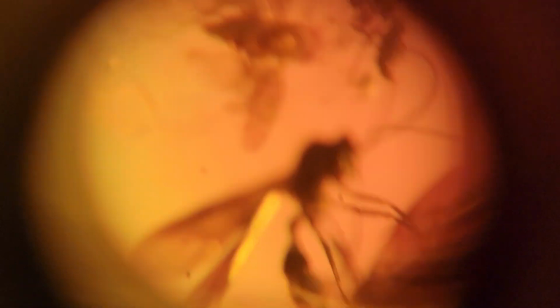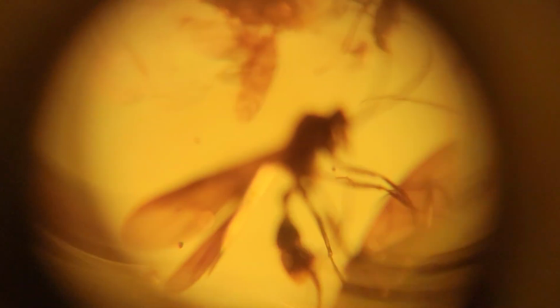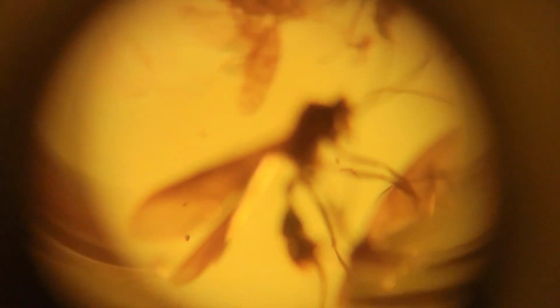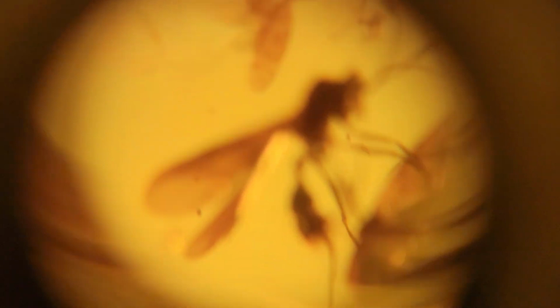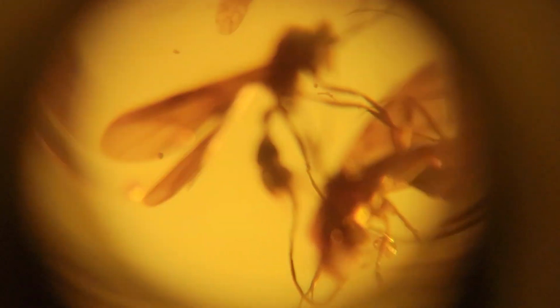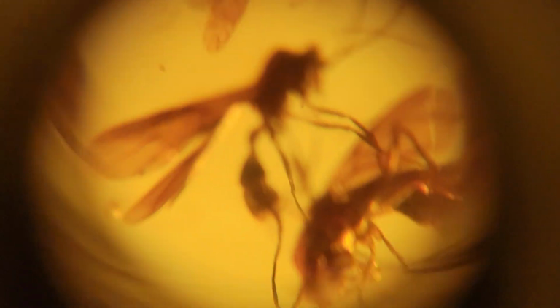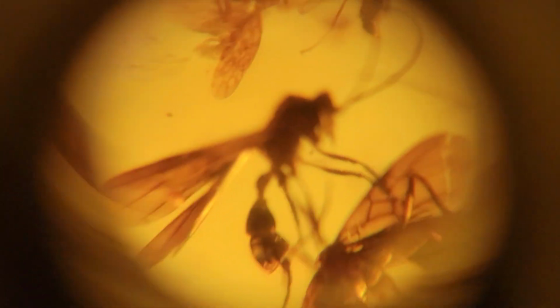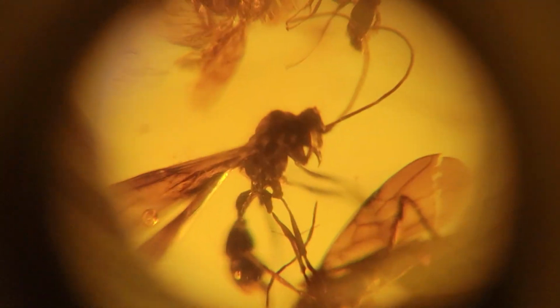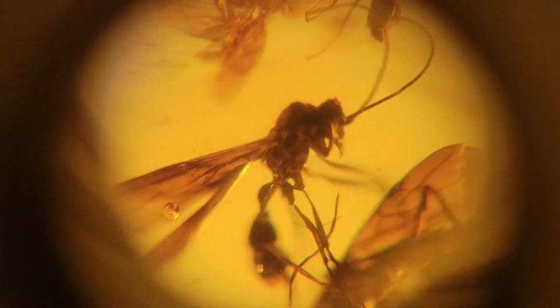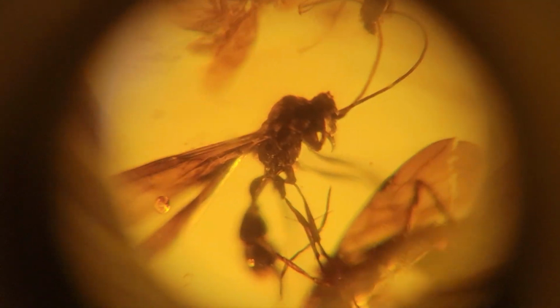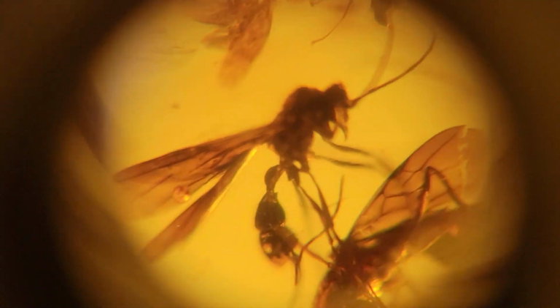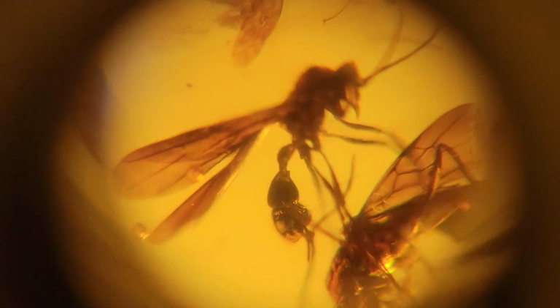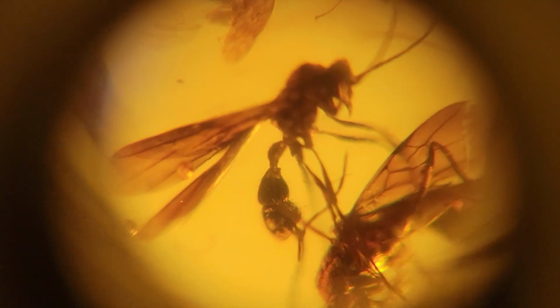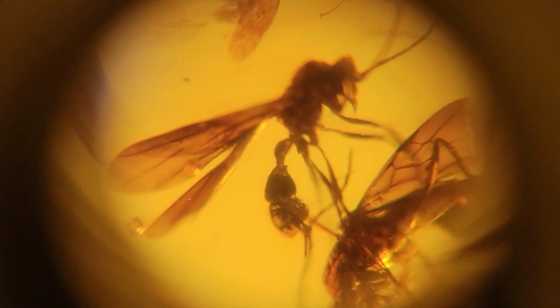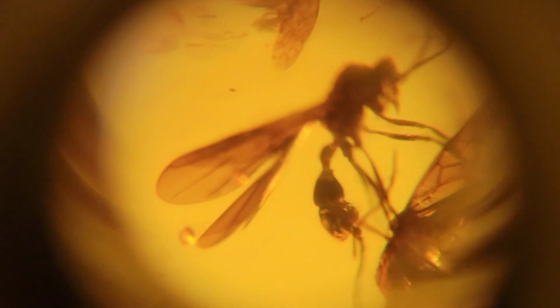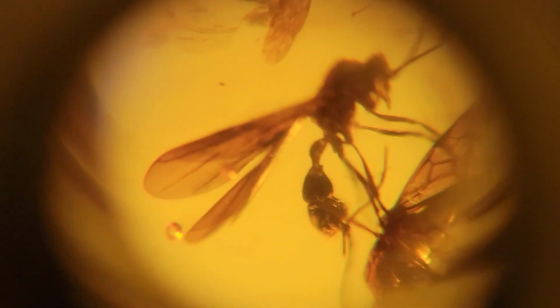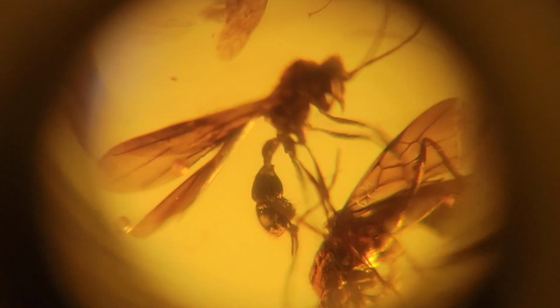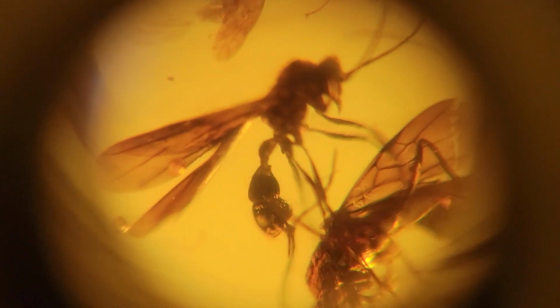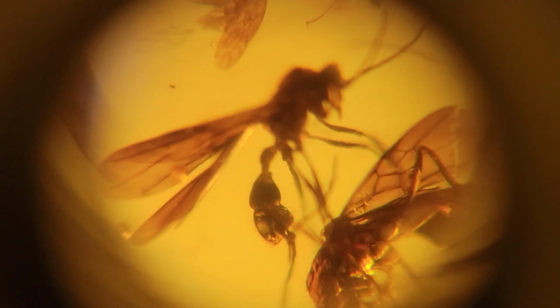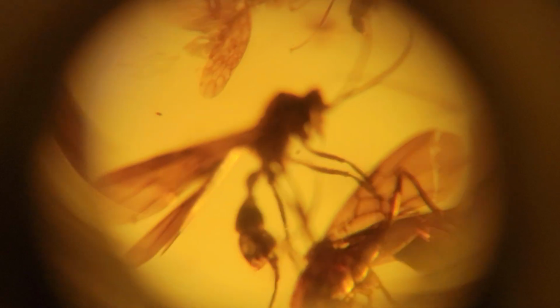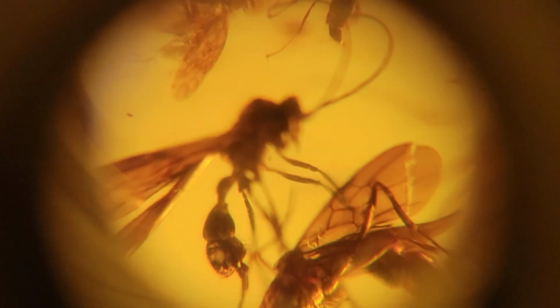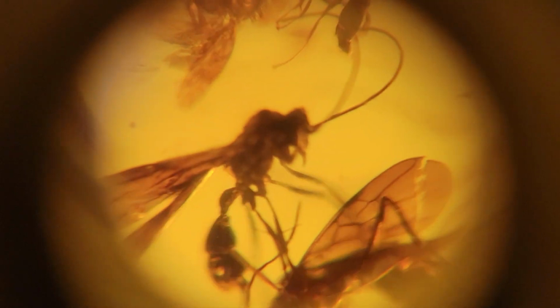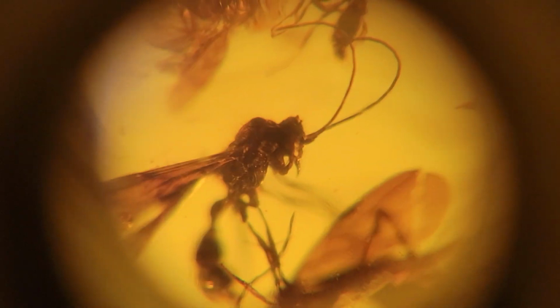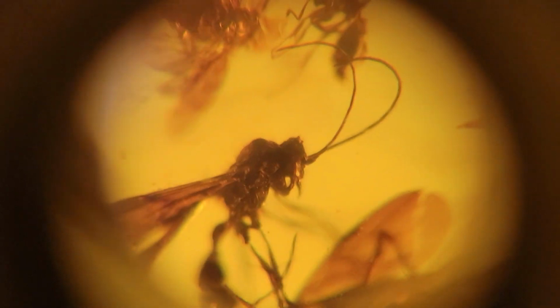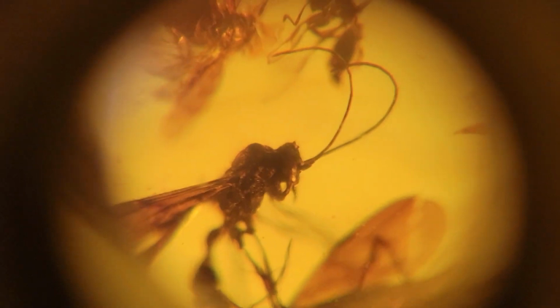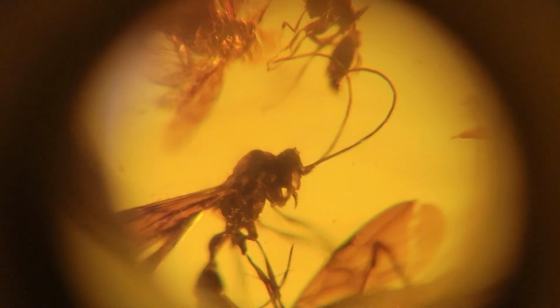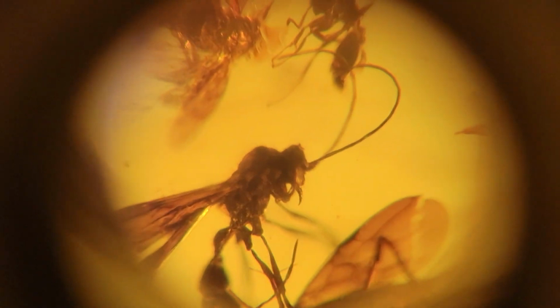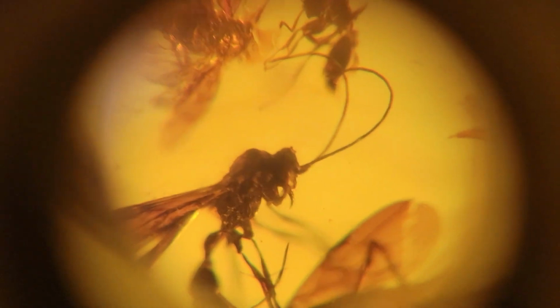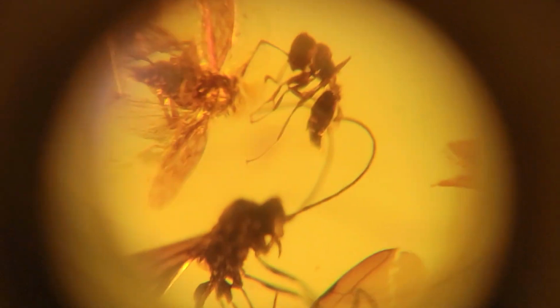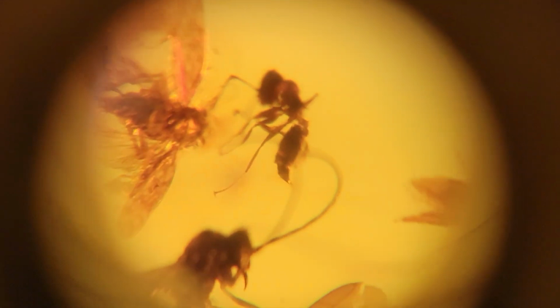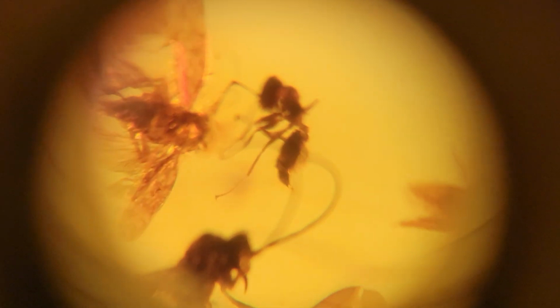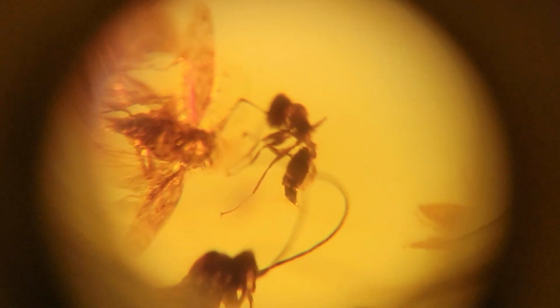This guy is our star though. Look at that cinched waist, those beautiful wings — really classic wasp in amber. Super well preserved.